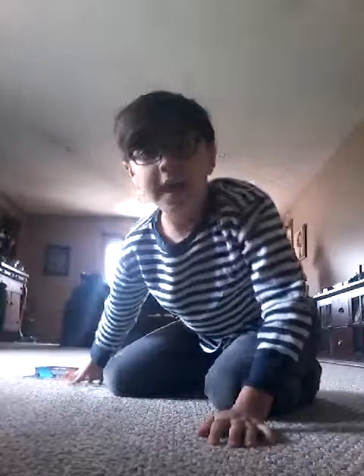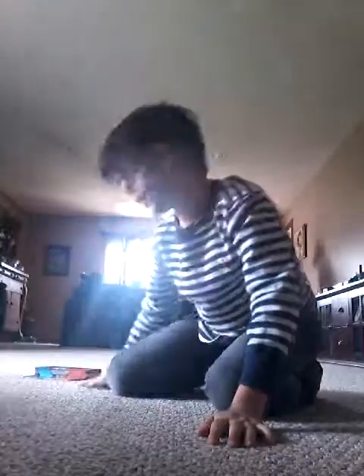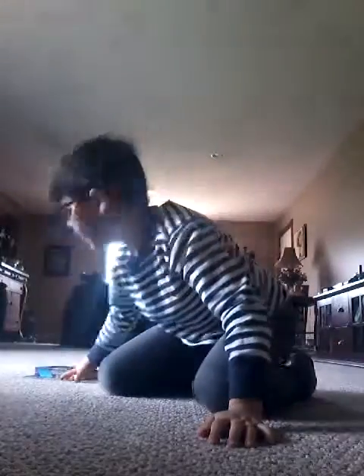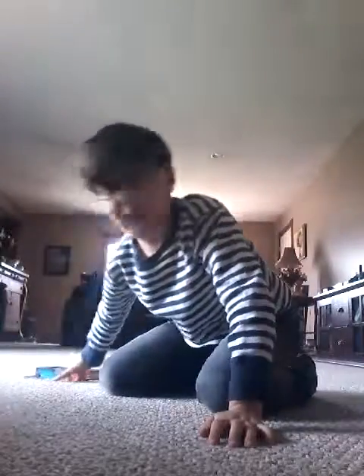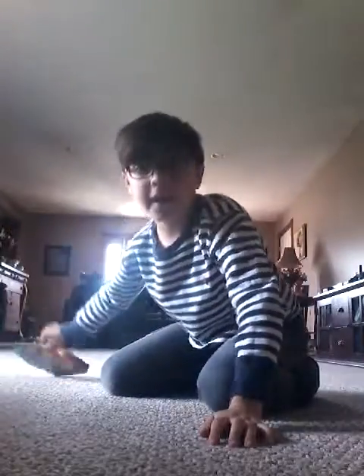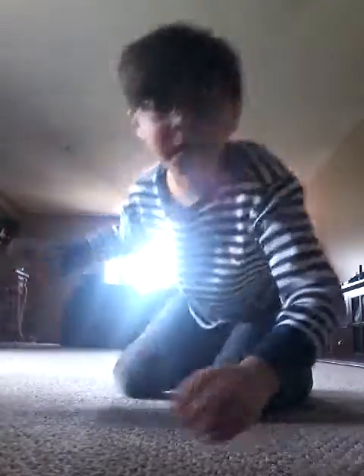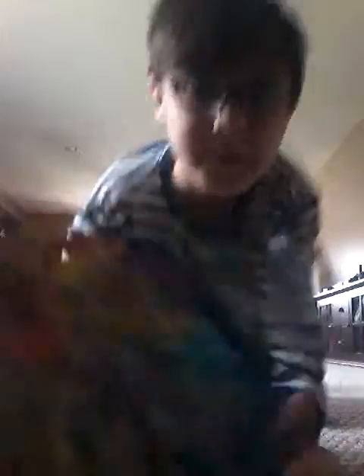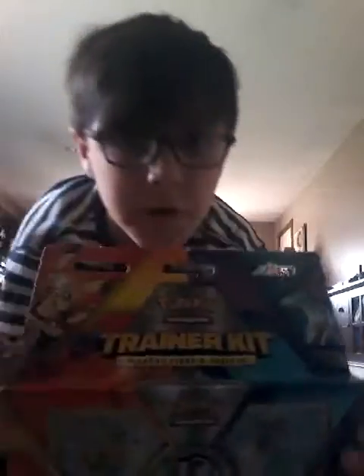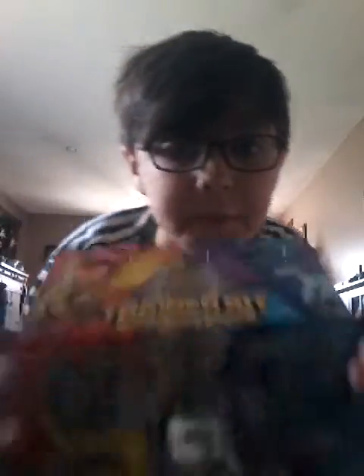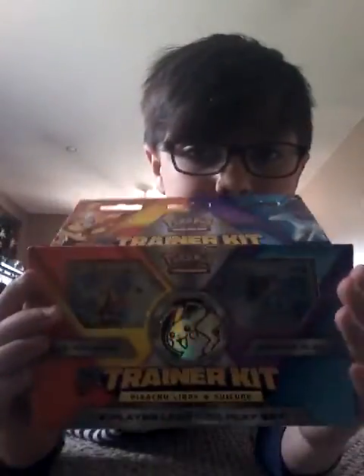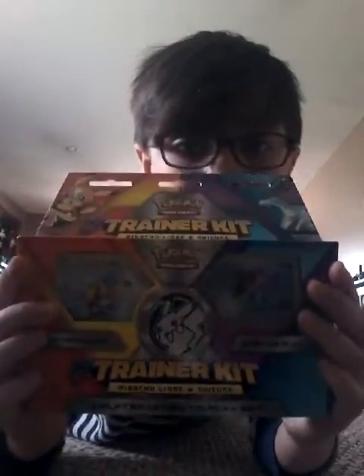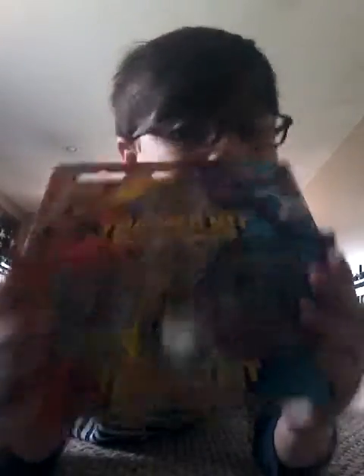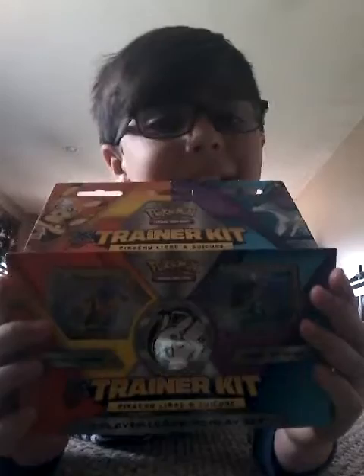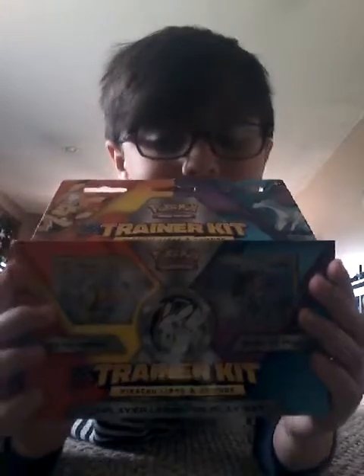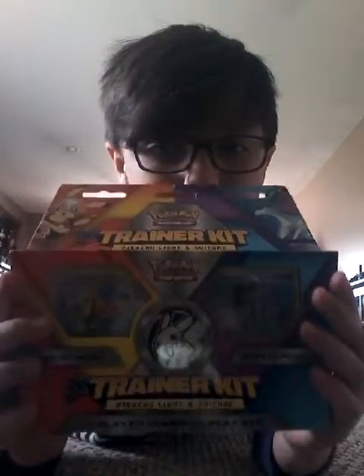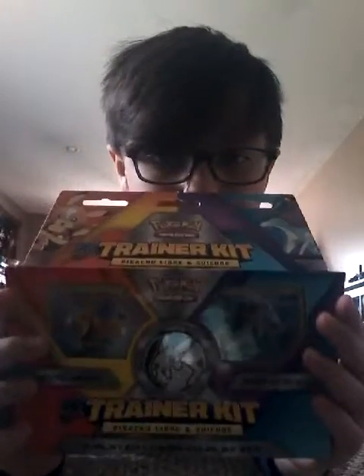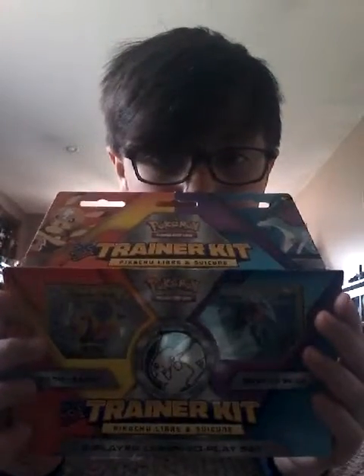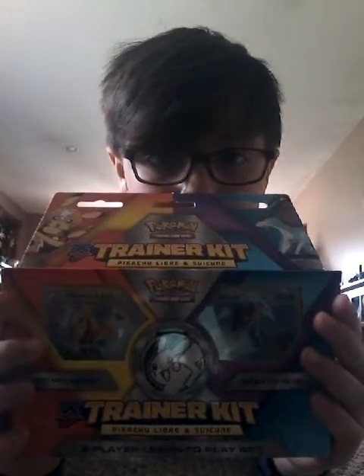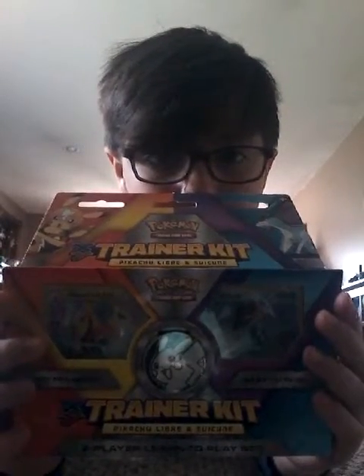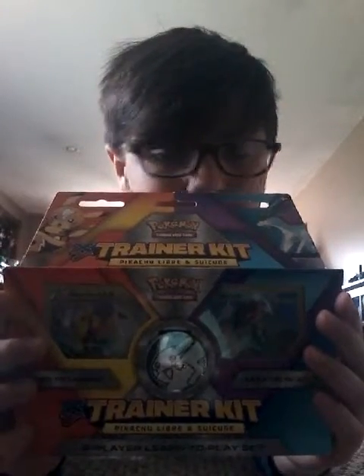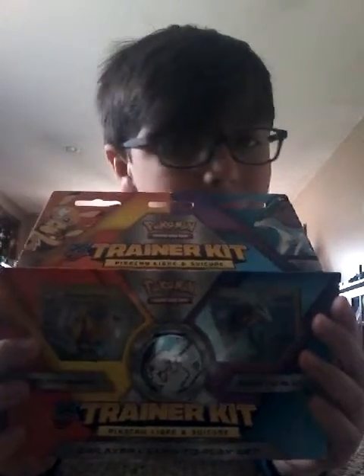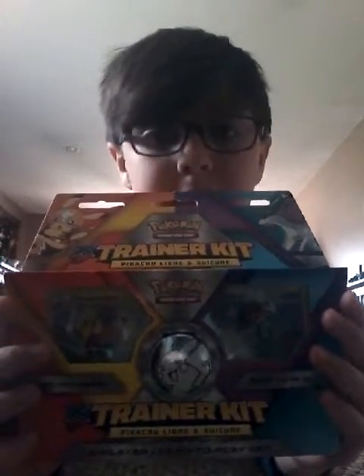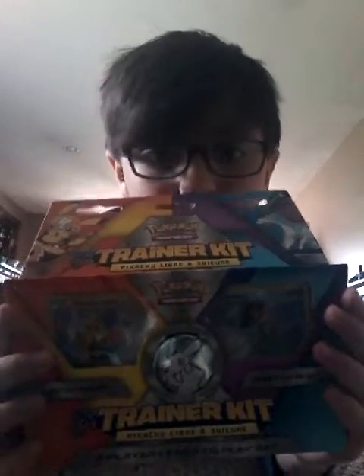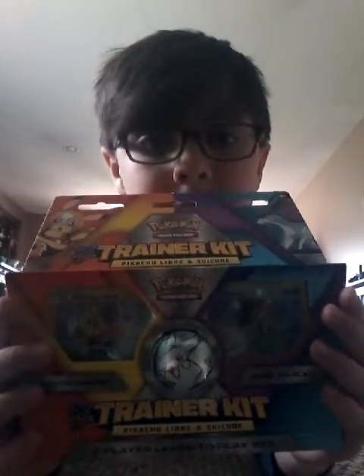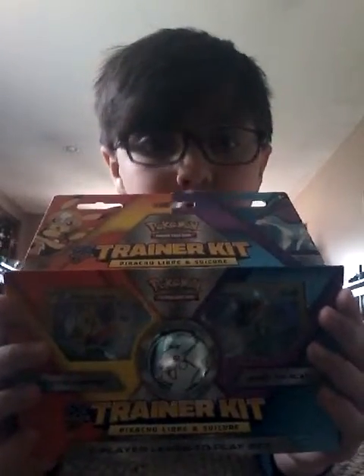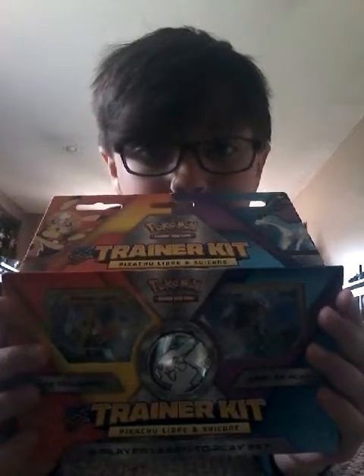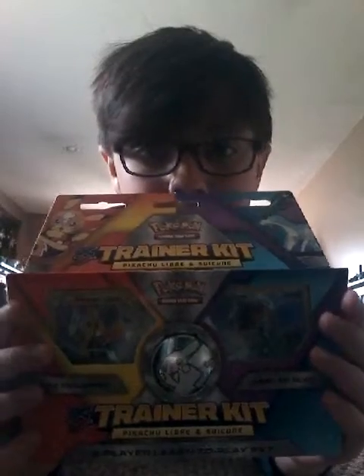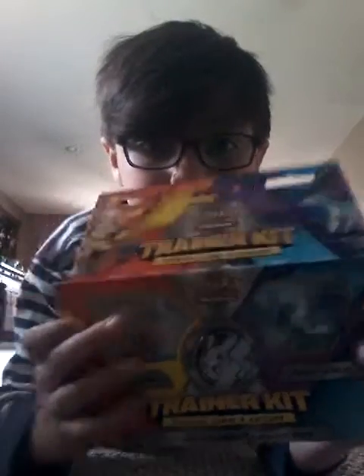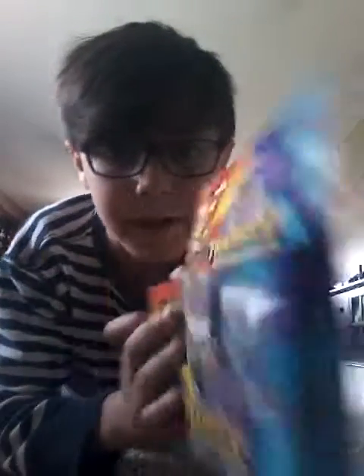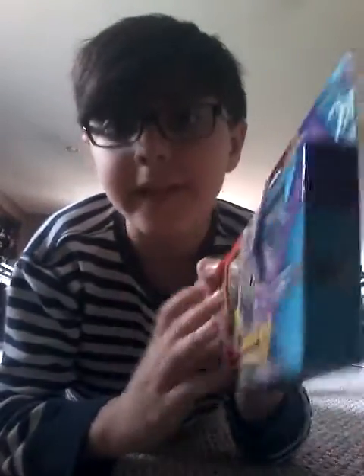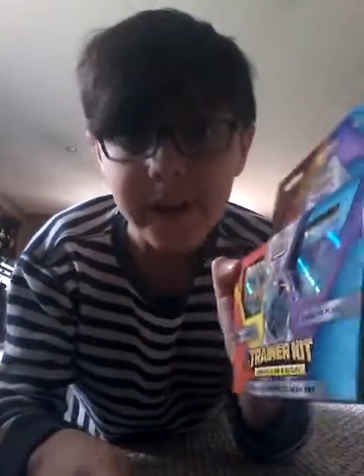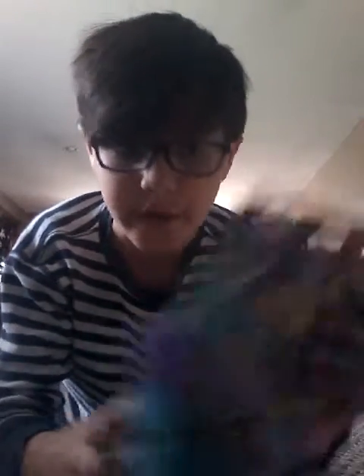Hey guys, it's Ian here and I am back in another unboxing video. I'm unboxing the Pokemon Trainer Kit, so let's get into it.